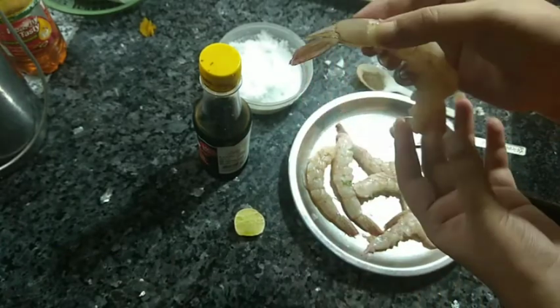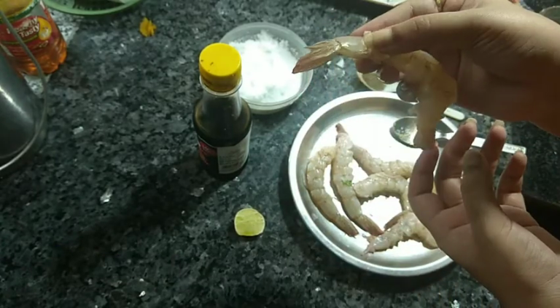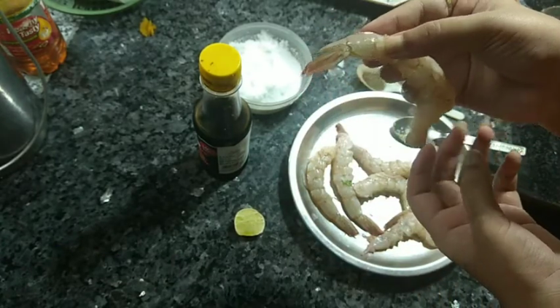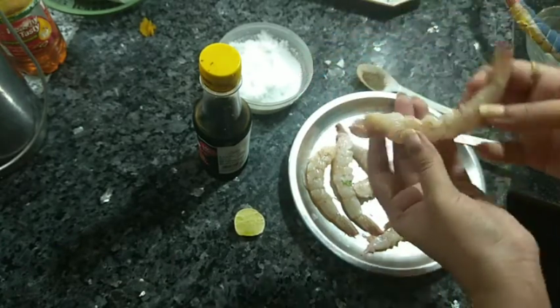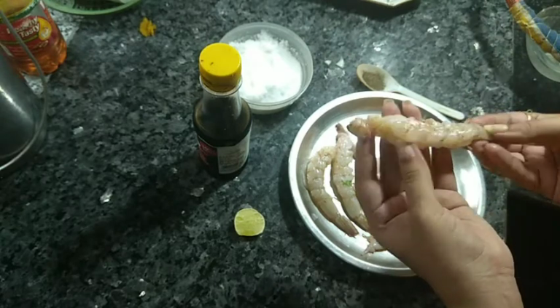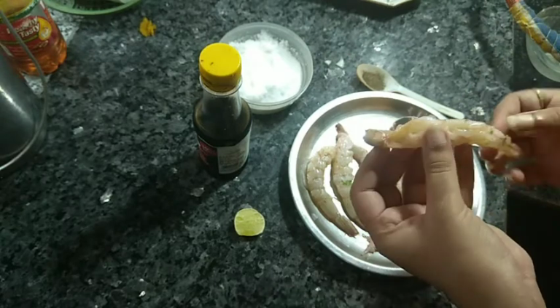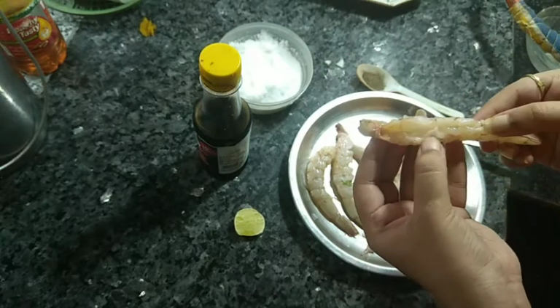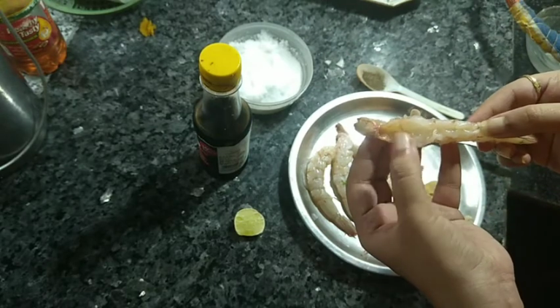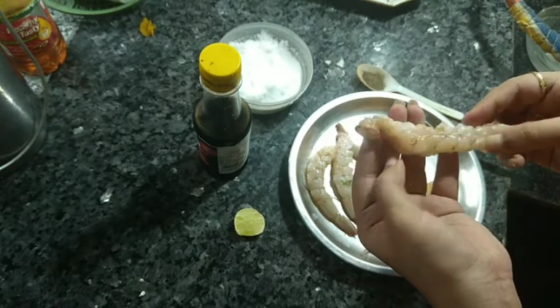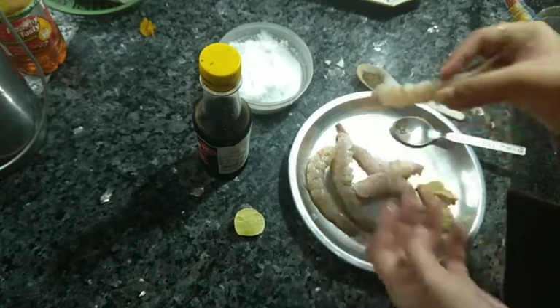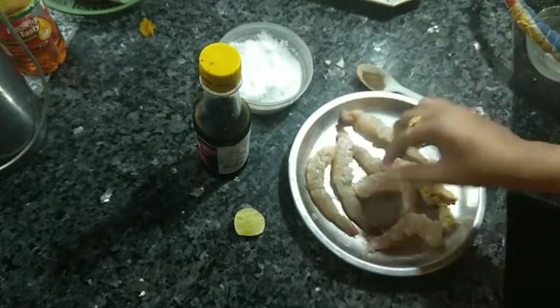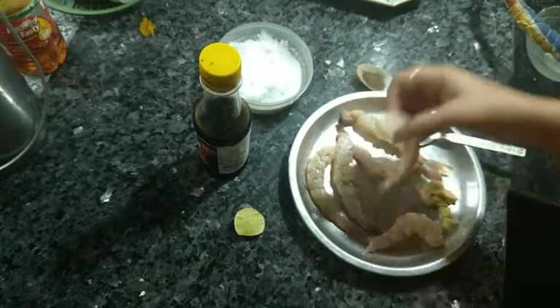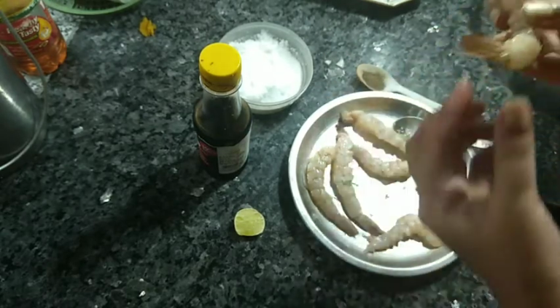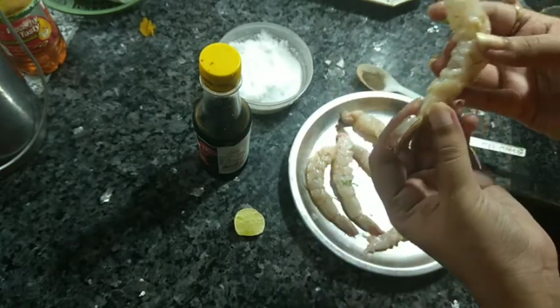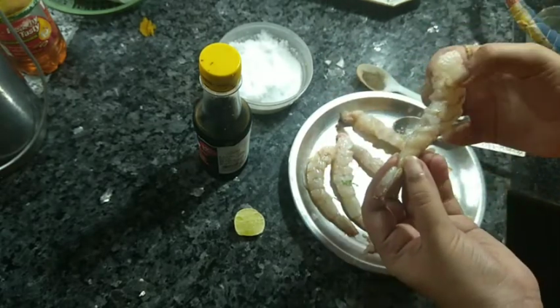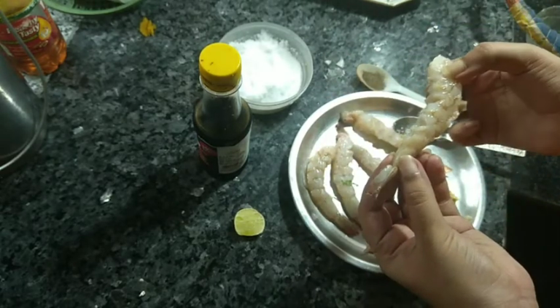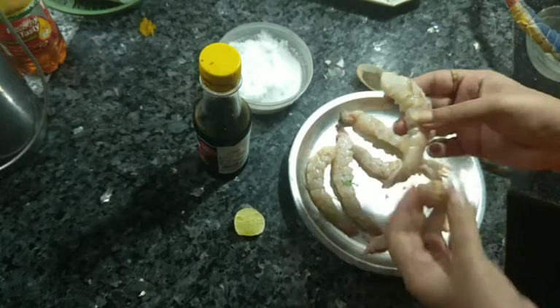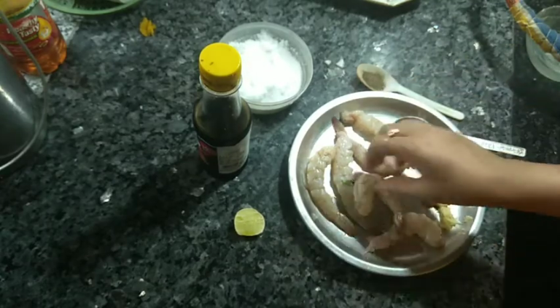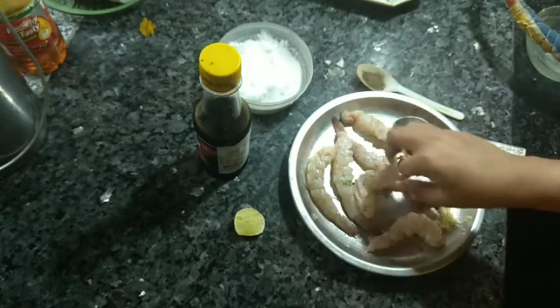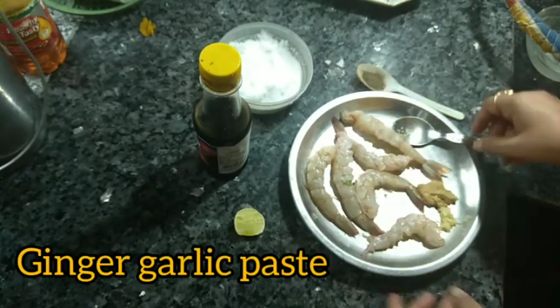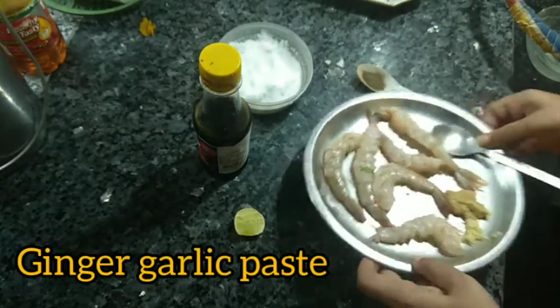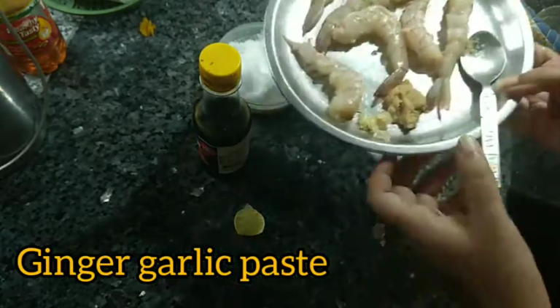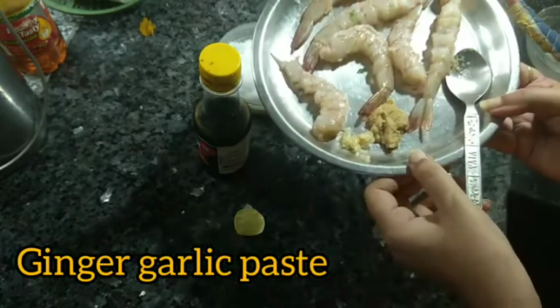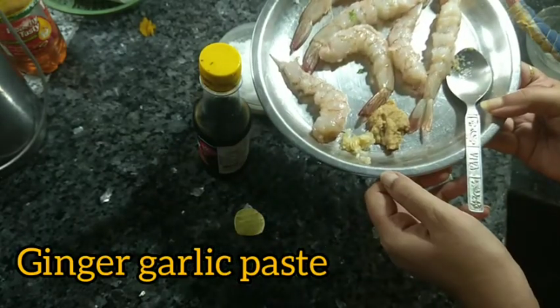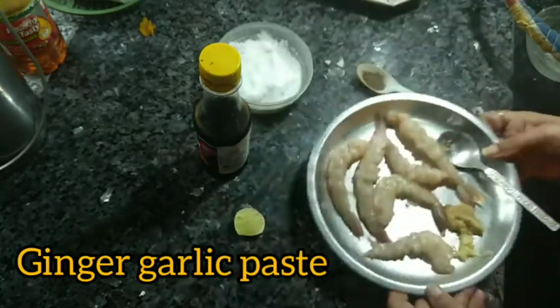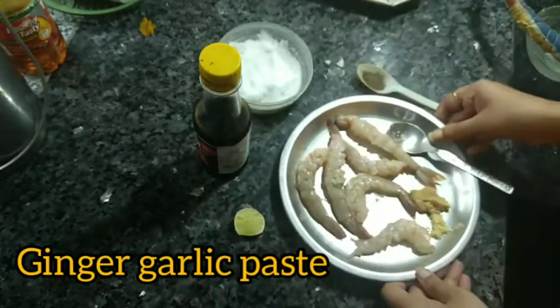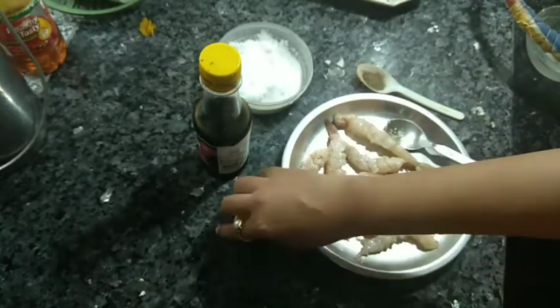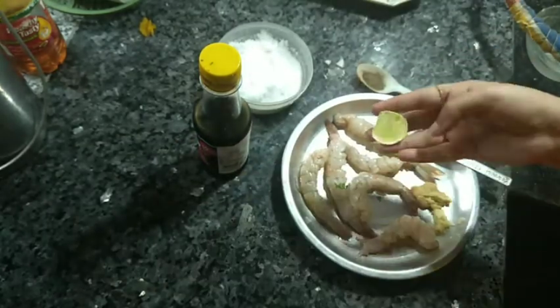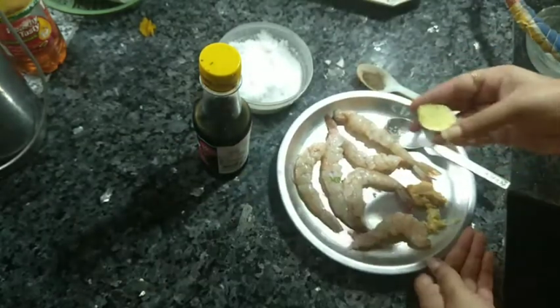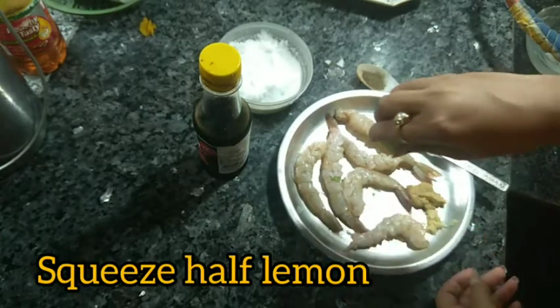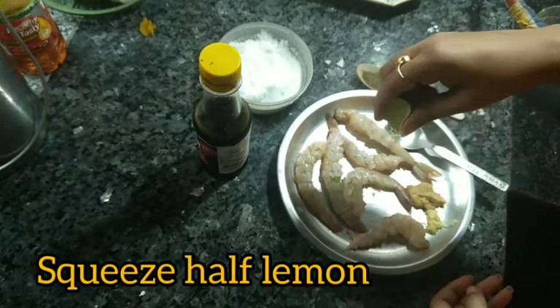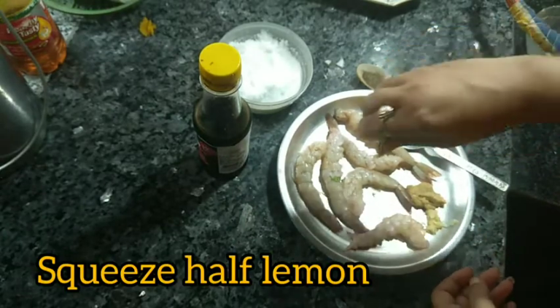Make sure the prawns are straight and properly cleaned. Proper cleaning is very important — if not done properly, it can cause health issues. Now proper bhaabe clean kore ben — clean them thoroughly.